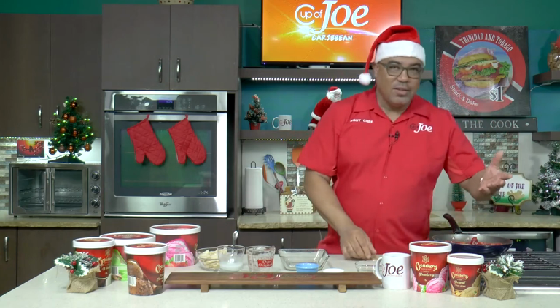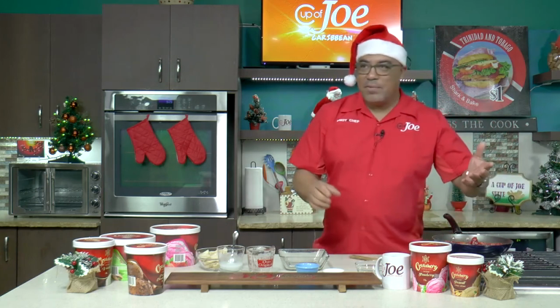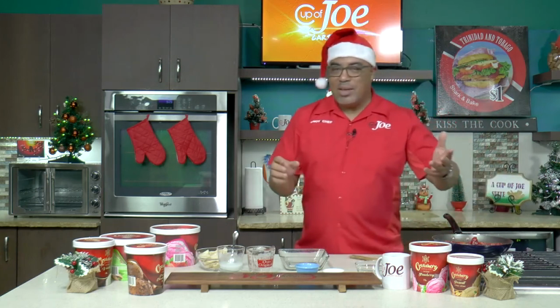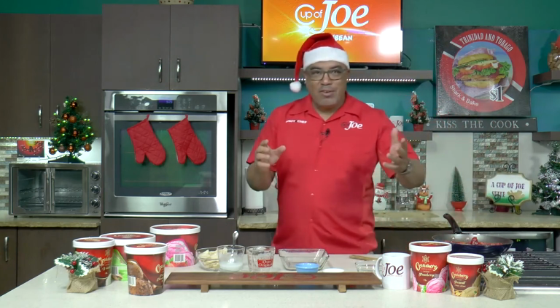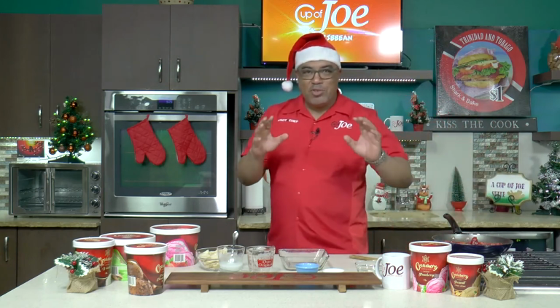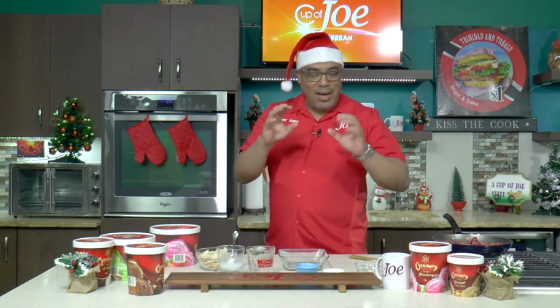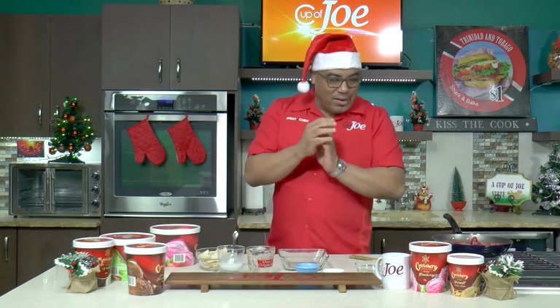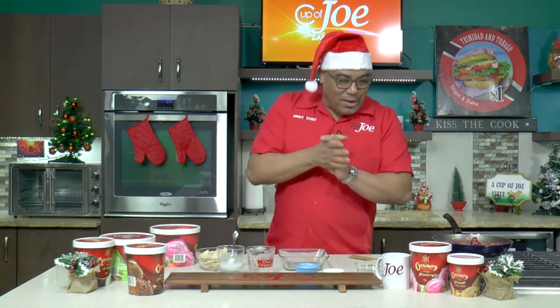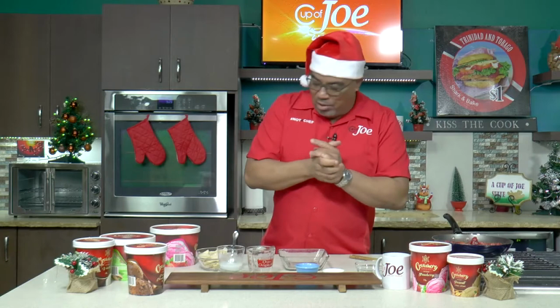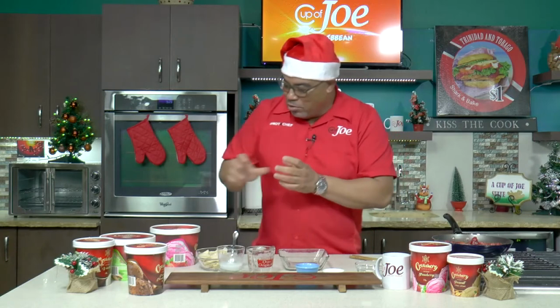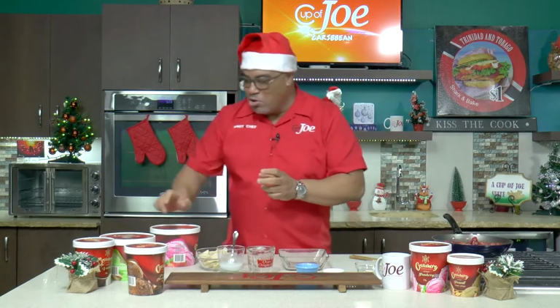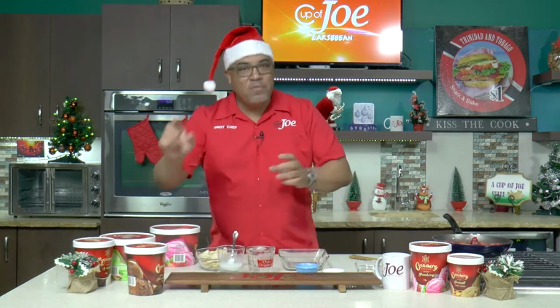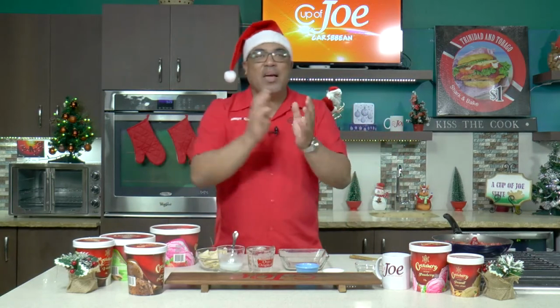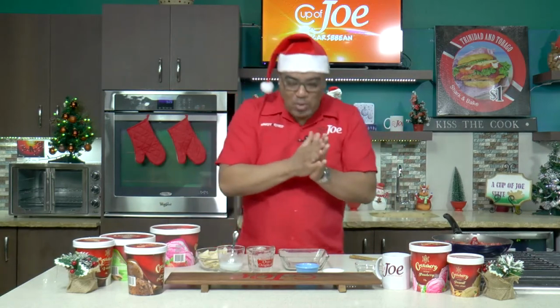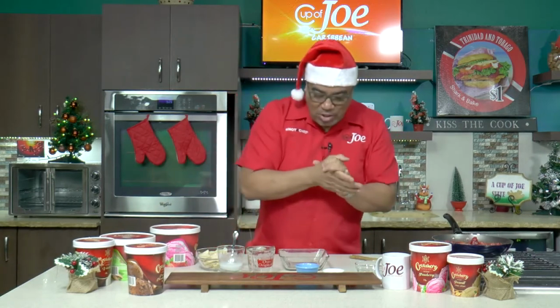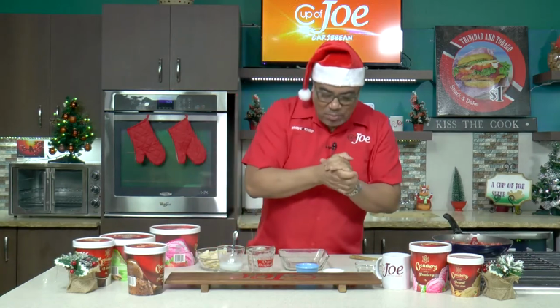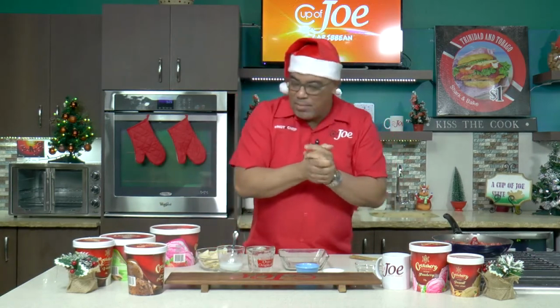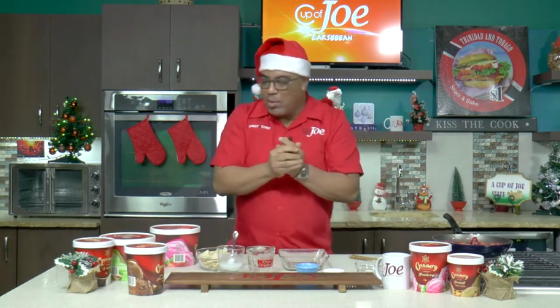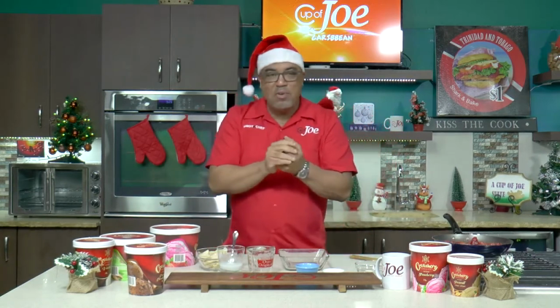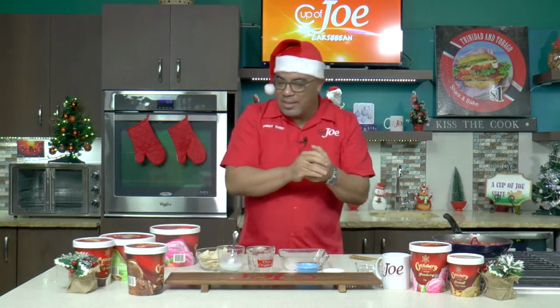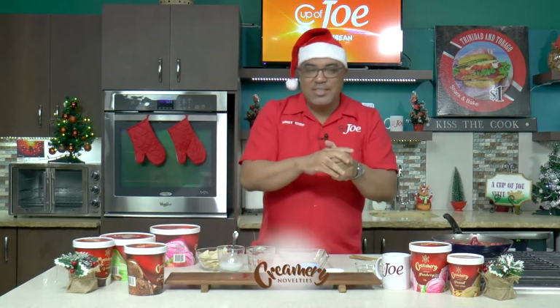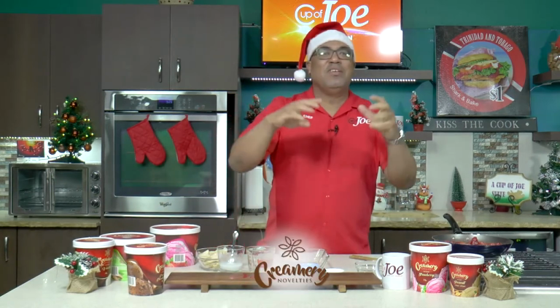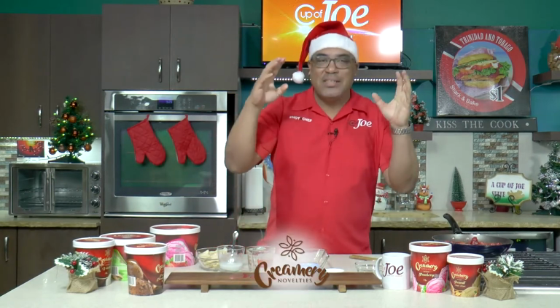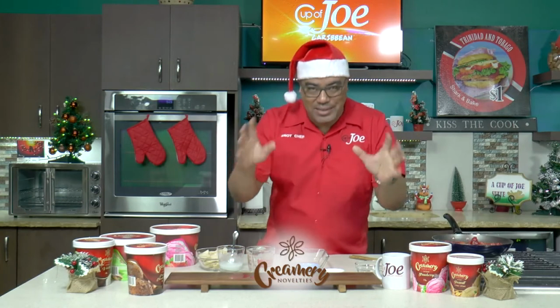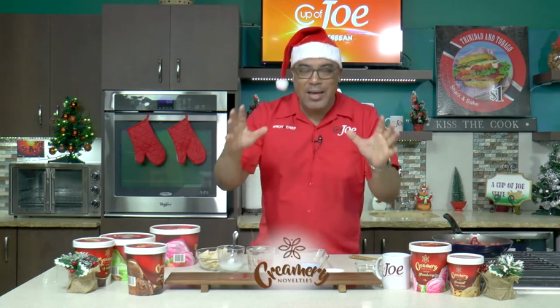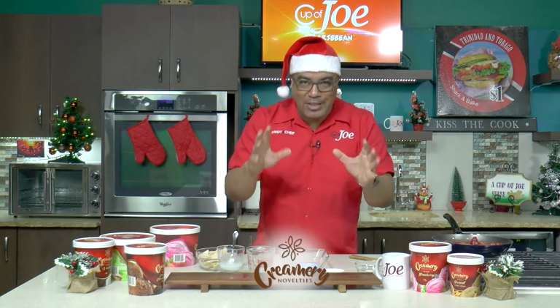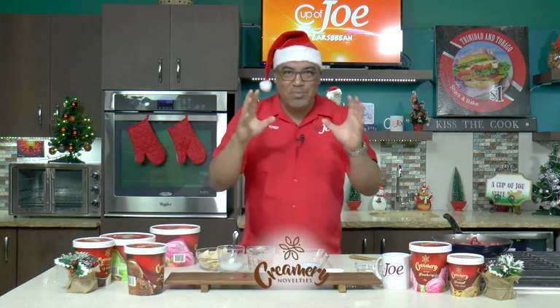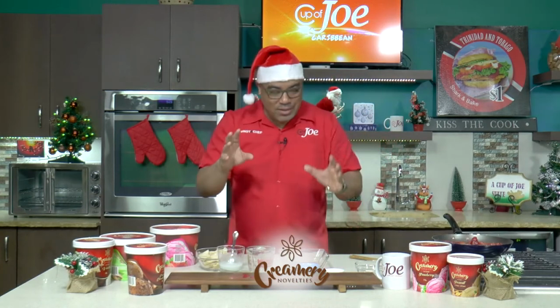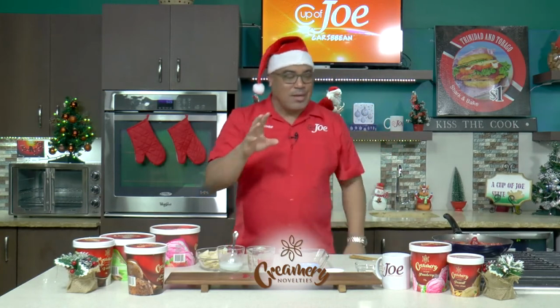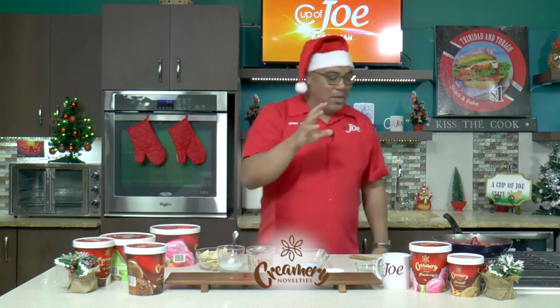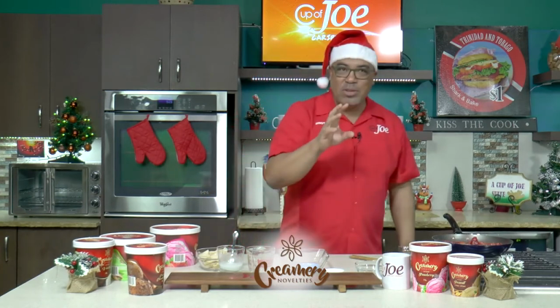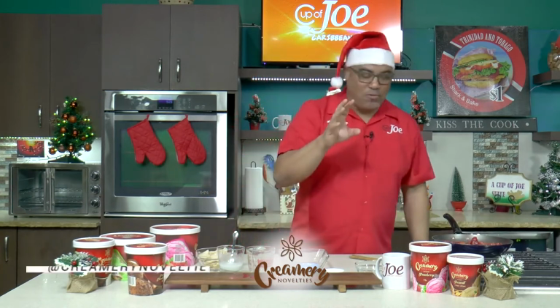We must have a sweet ending on Cup of Joe, and we're going to thank the folks at Creamery for making this one possible. I've been working with Creamery for the entire season and we've done some fantastic ice cream desserts — and this one is no different.